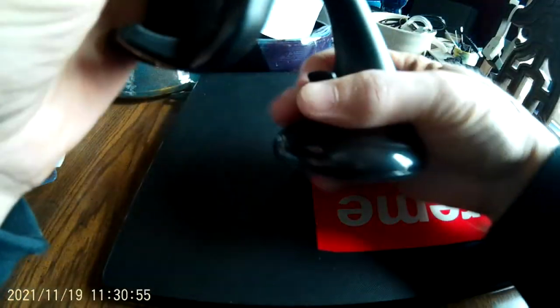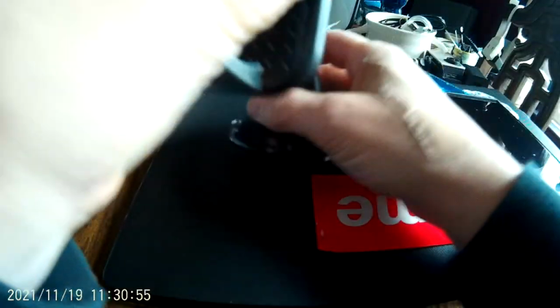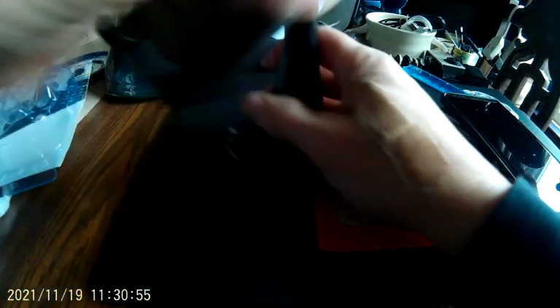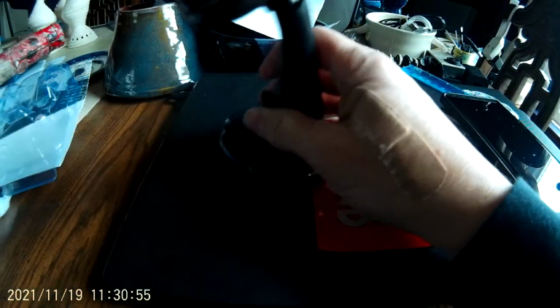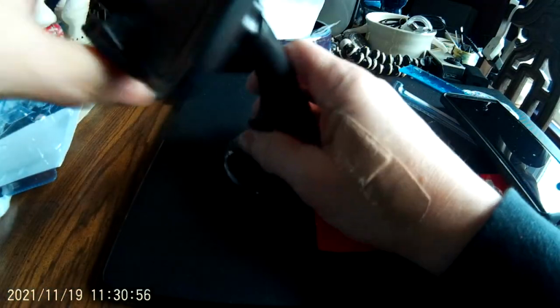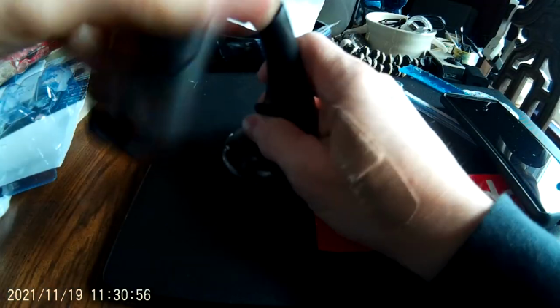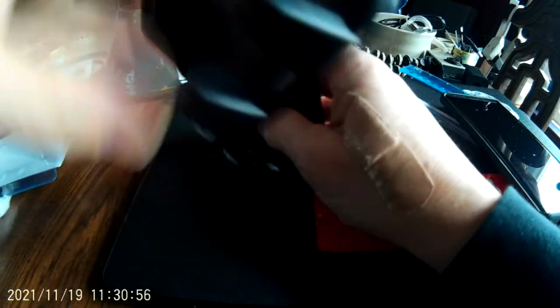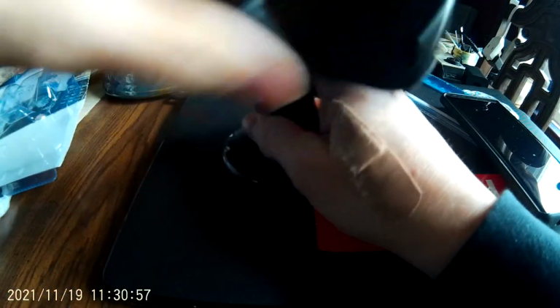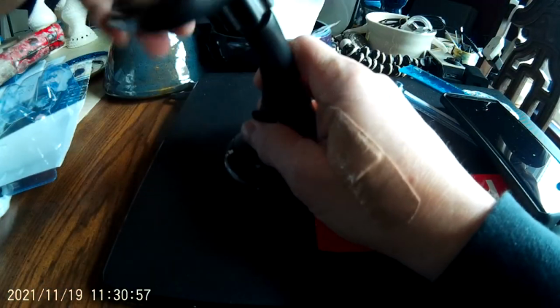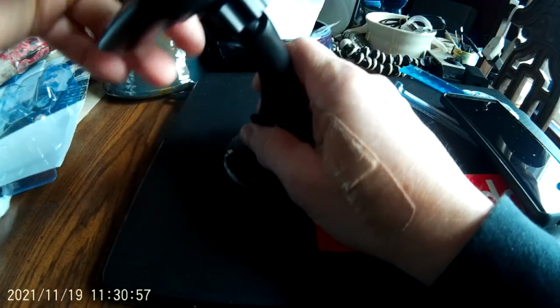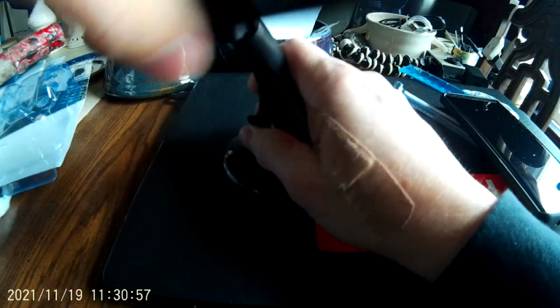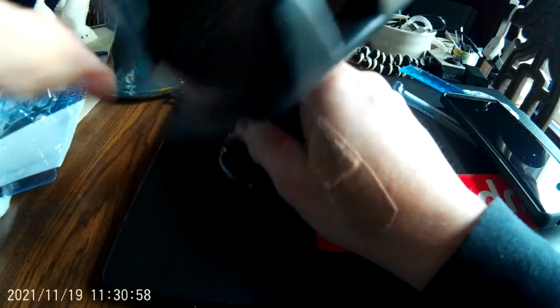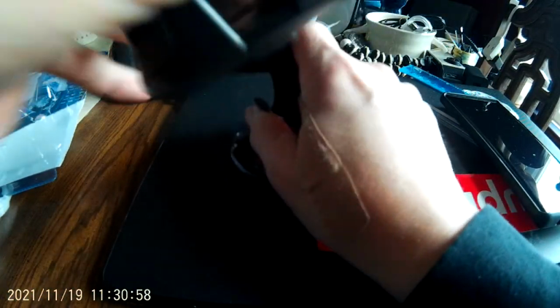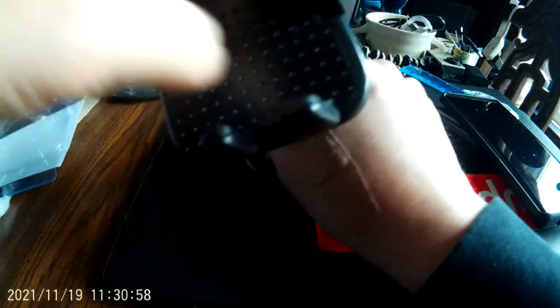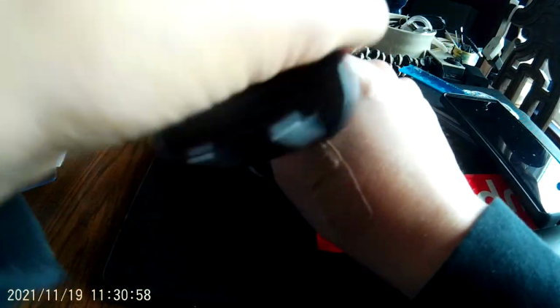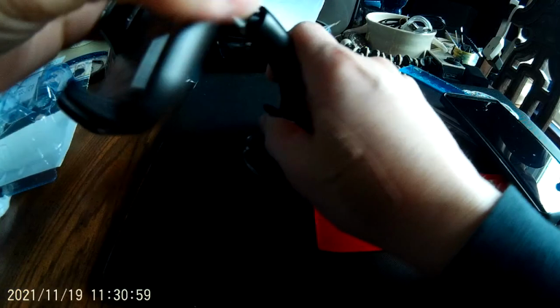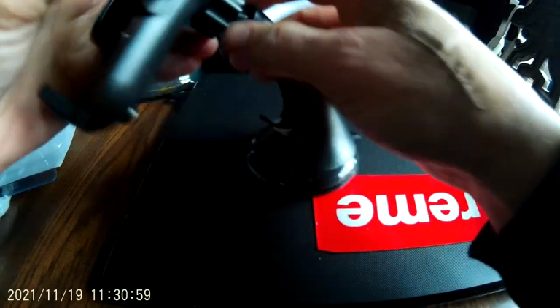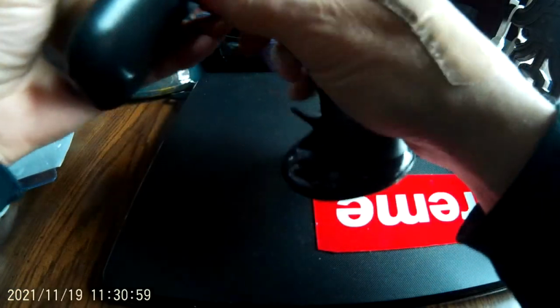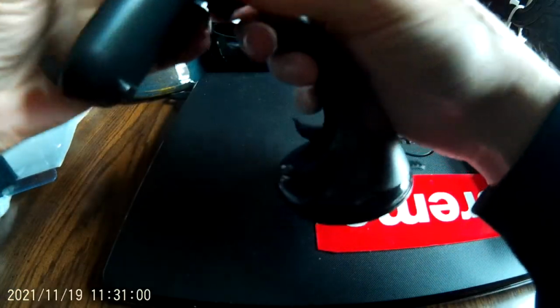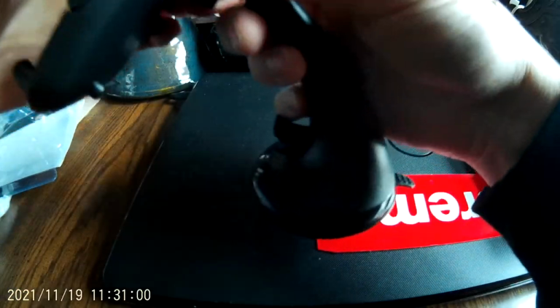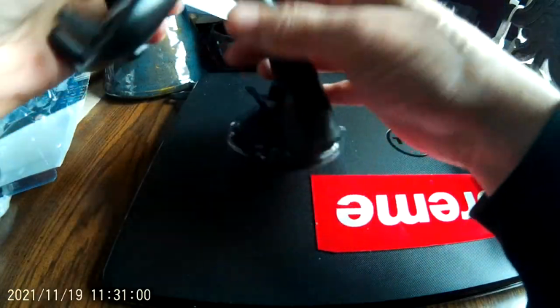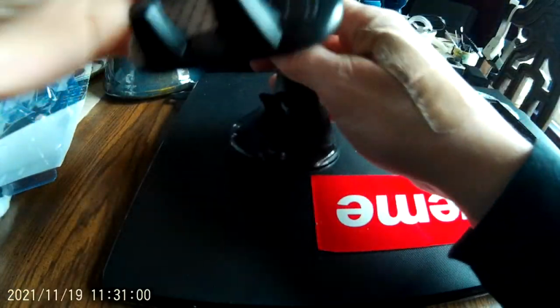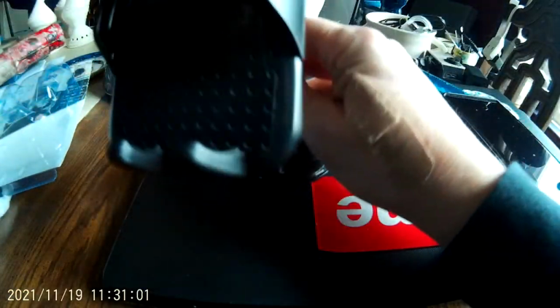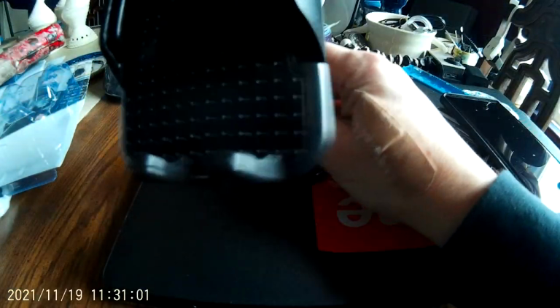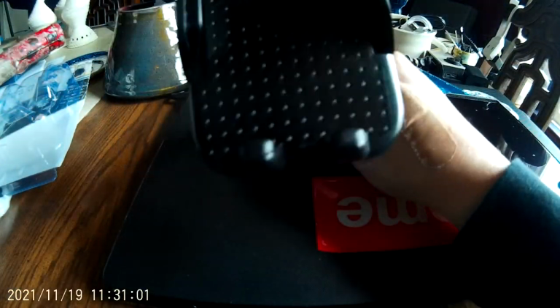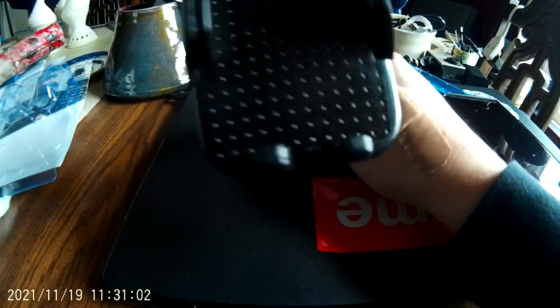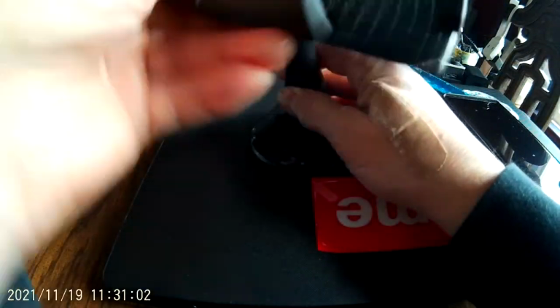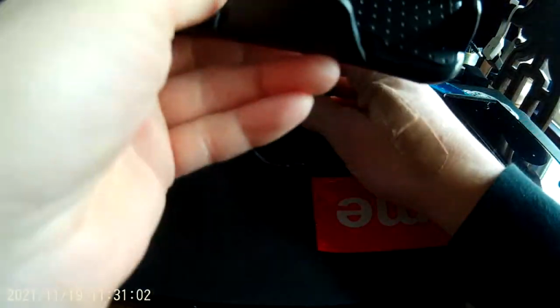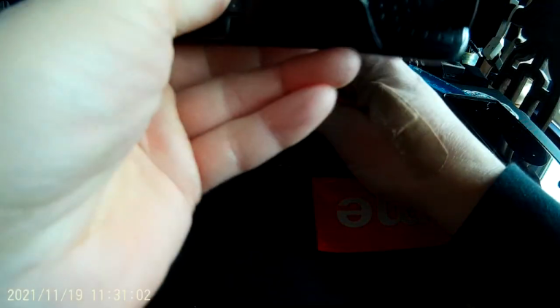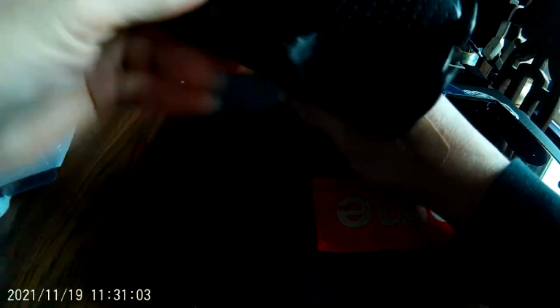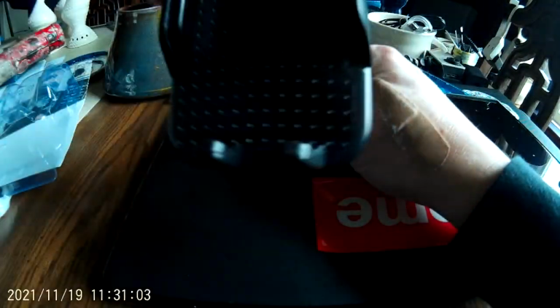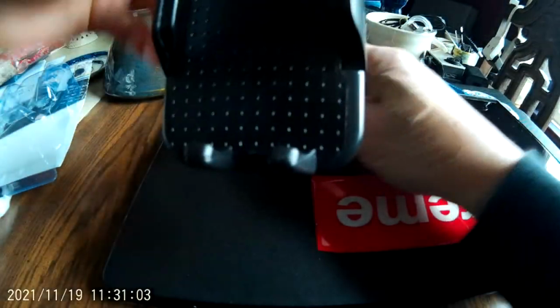You can twist this pretty much almost 360 degrees. You can turn it this way, that way.